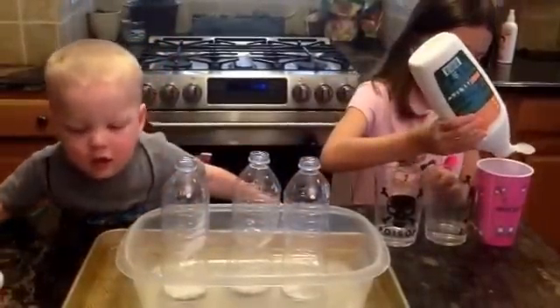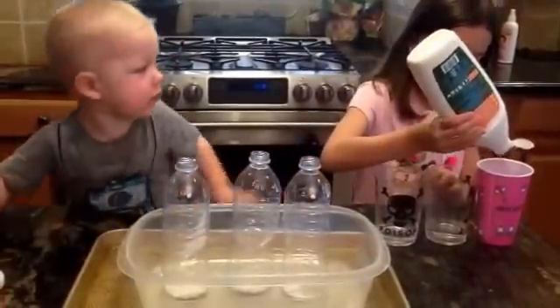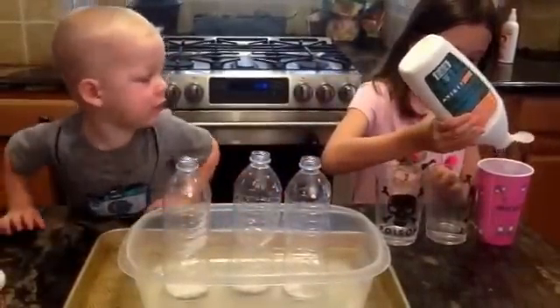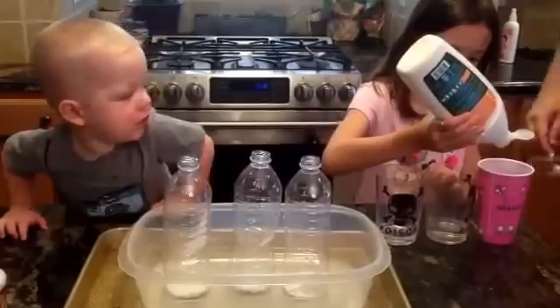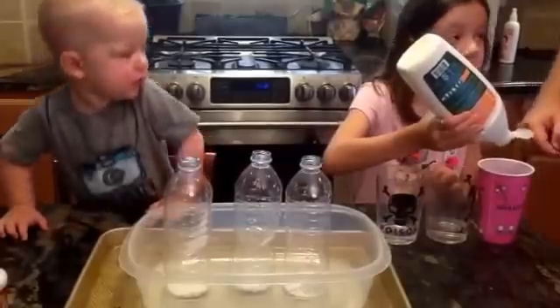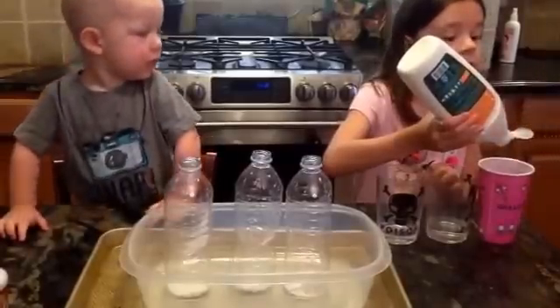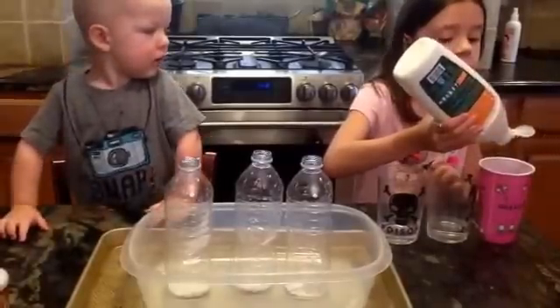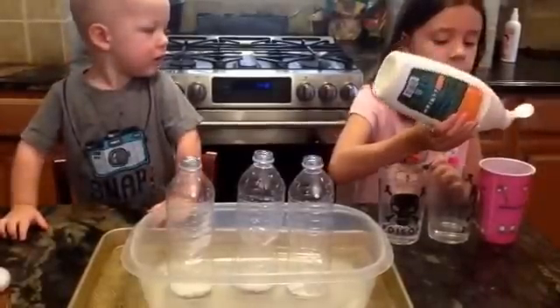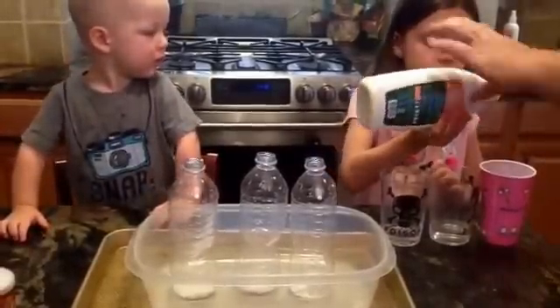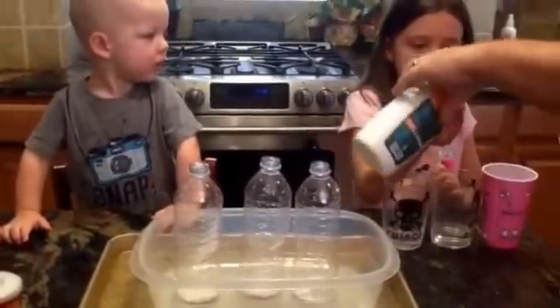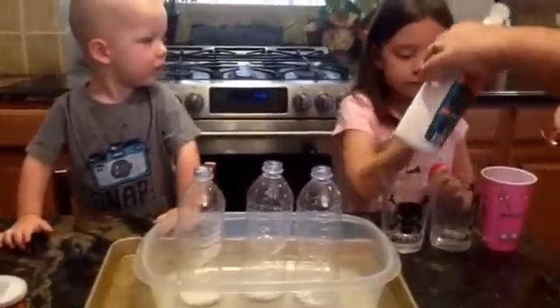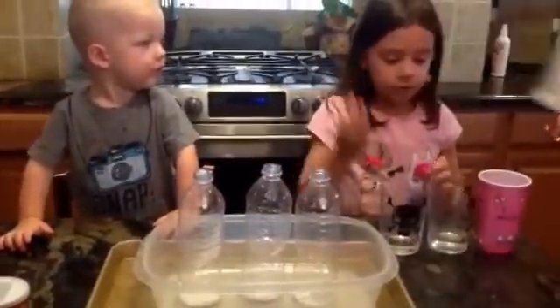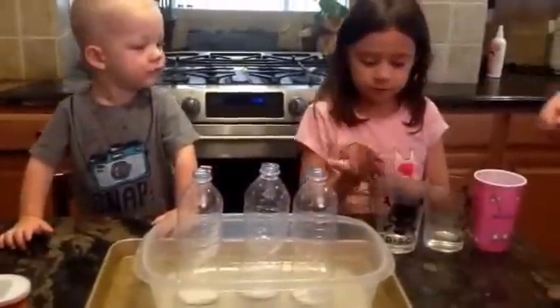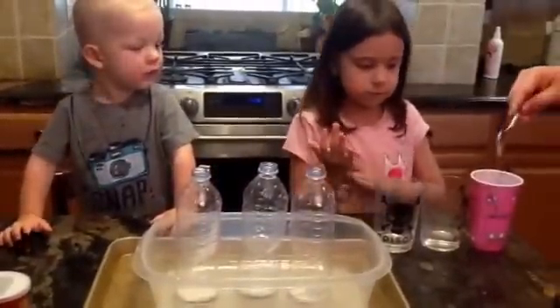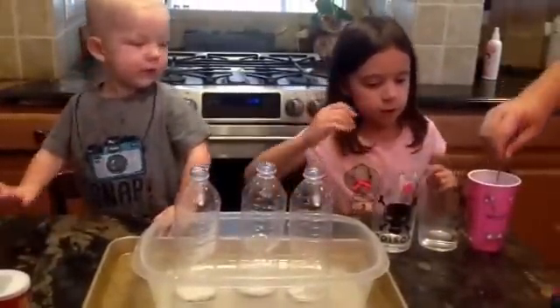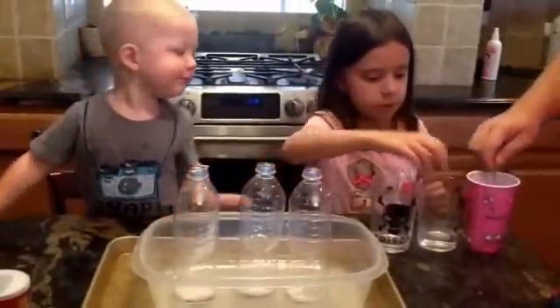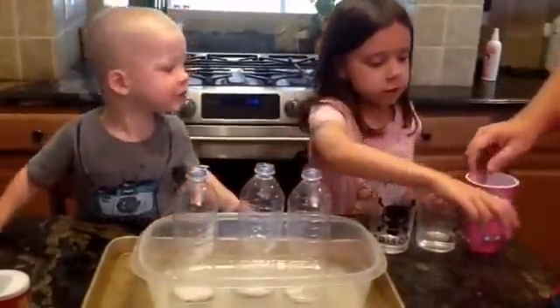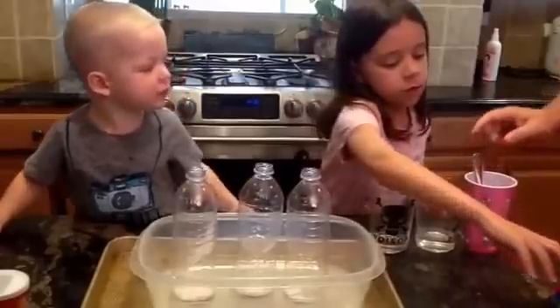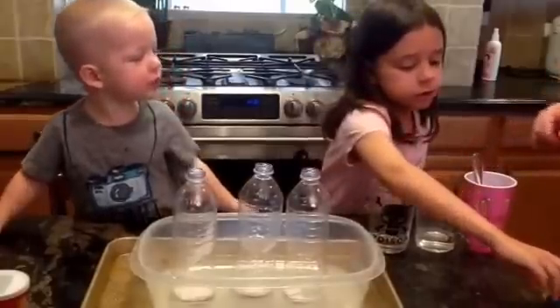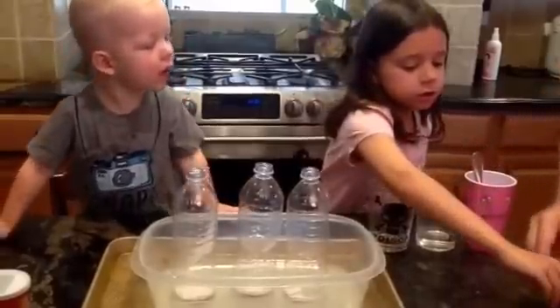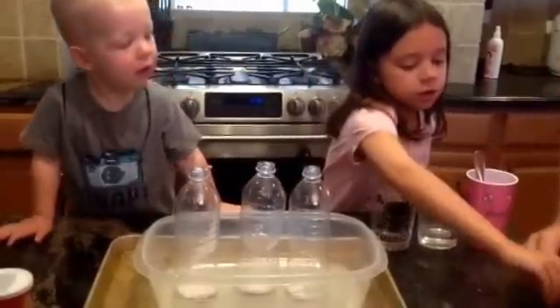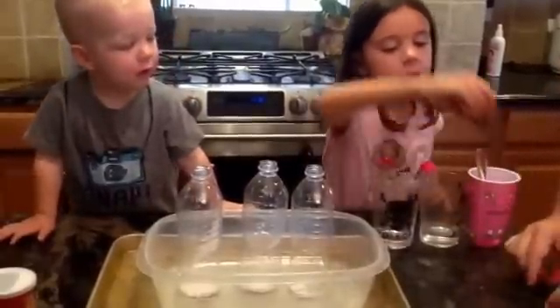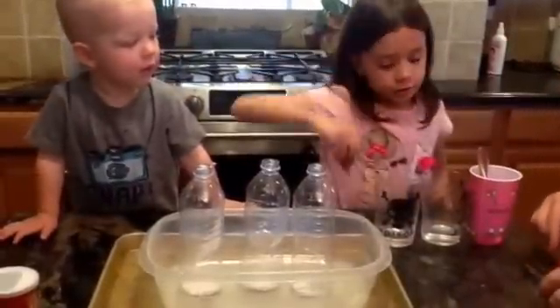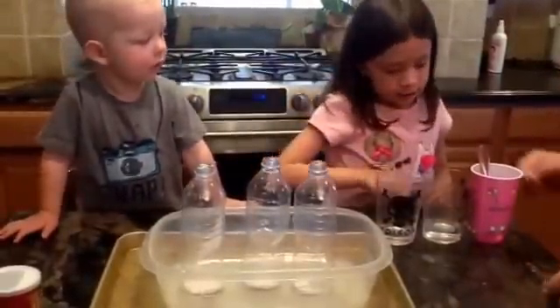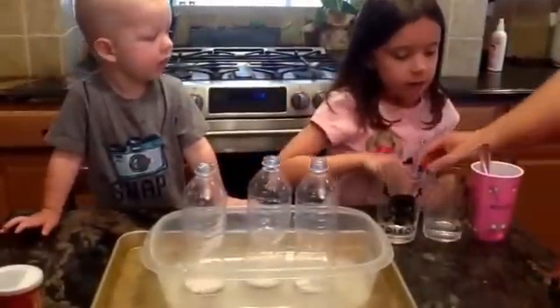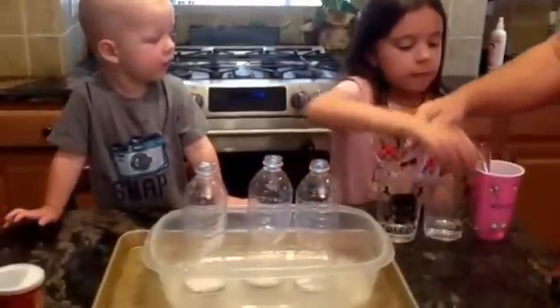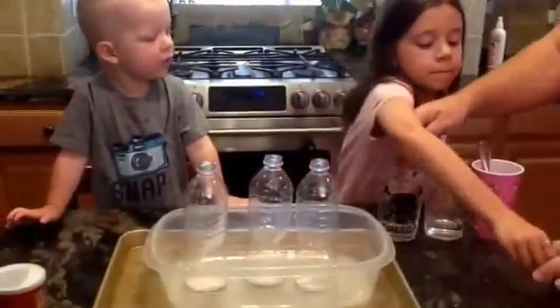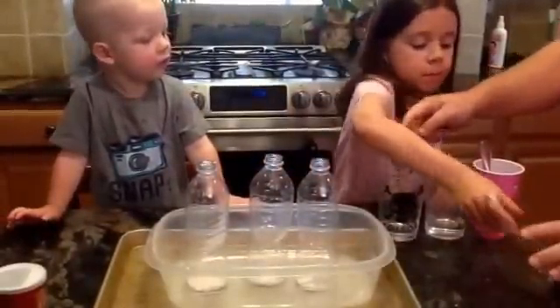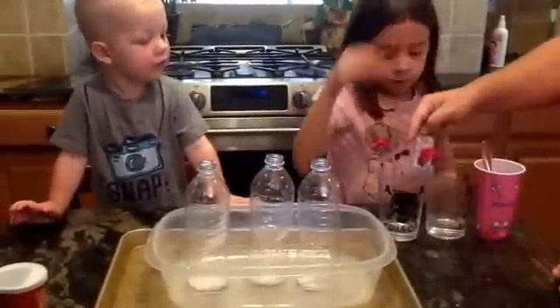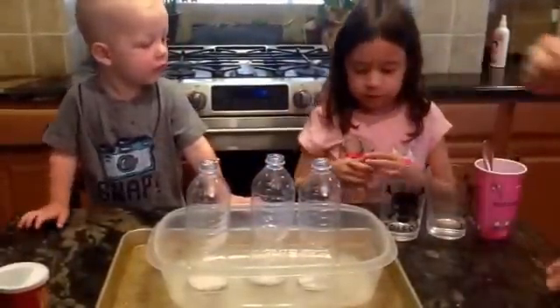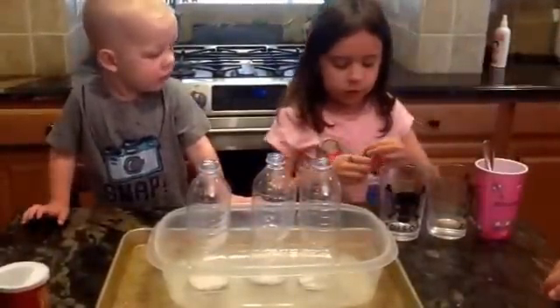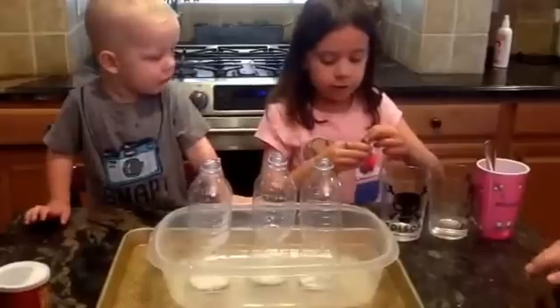And then we're going to add food coloring so that we can get different colored bubbles. So we're going to do green first.